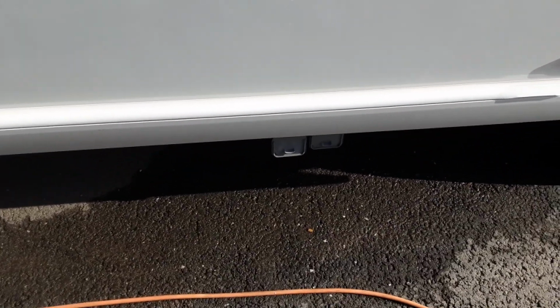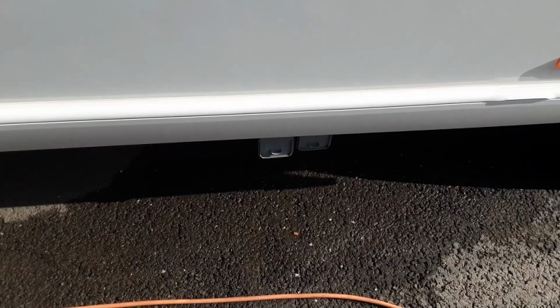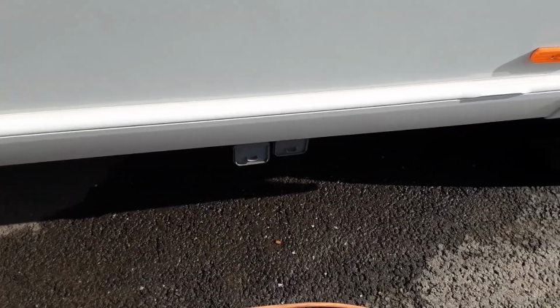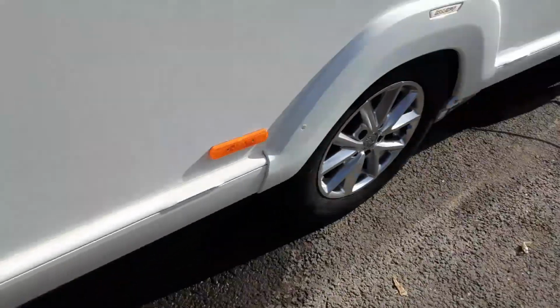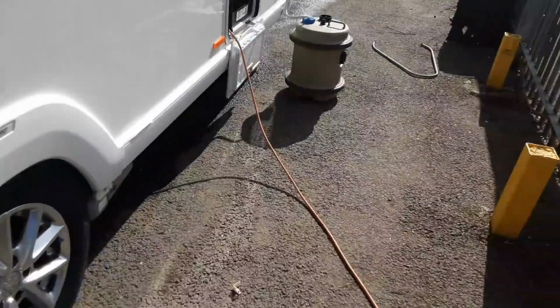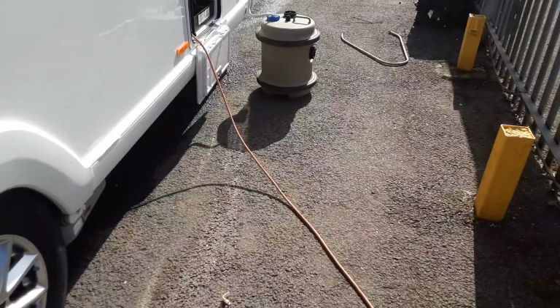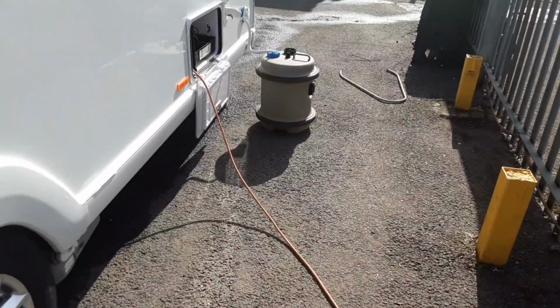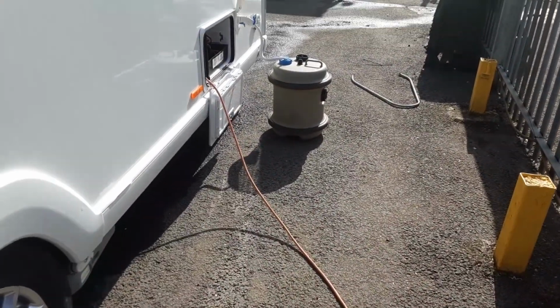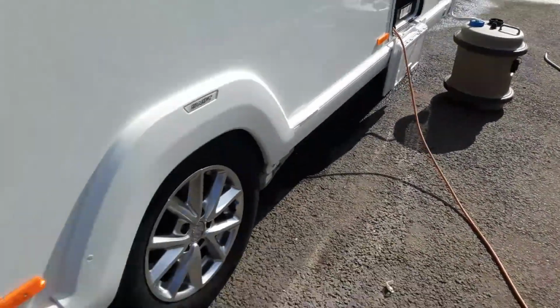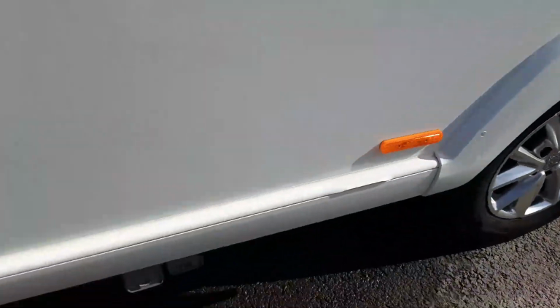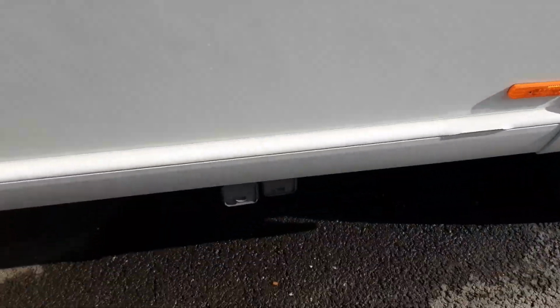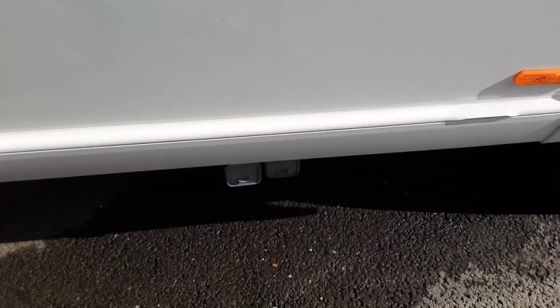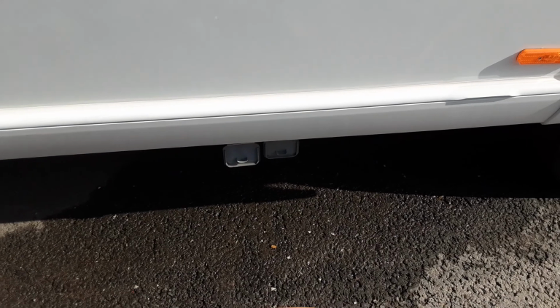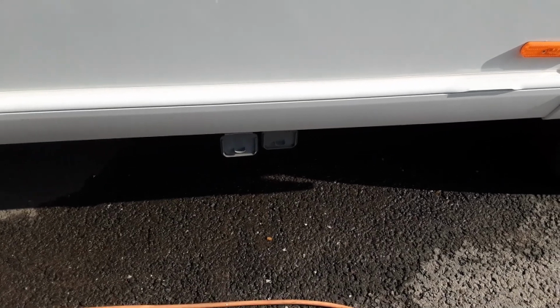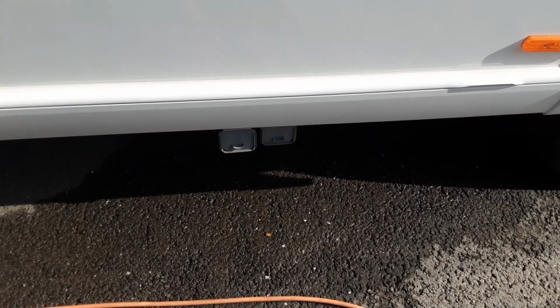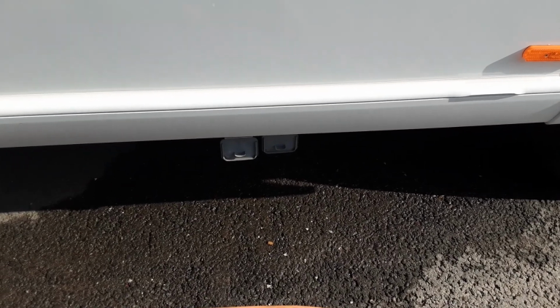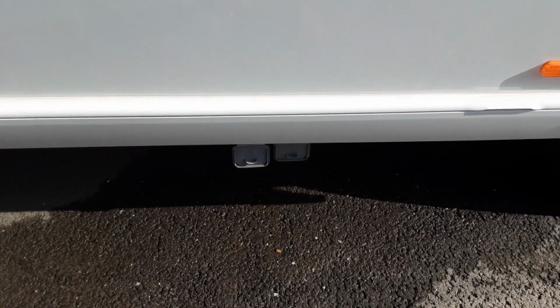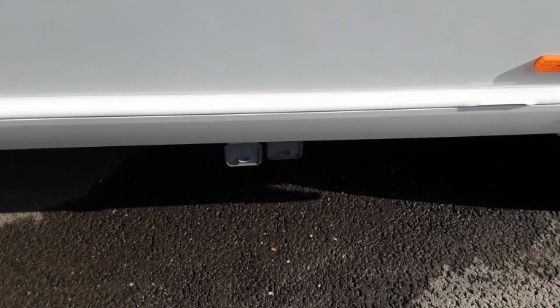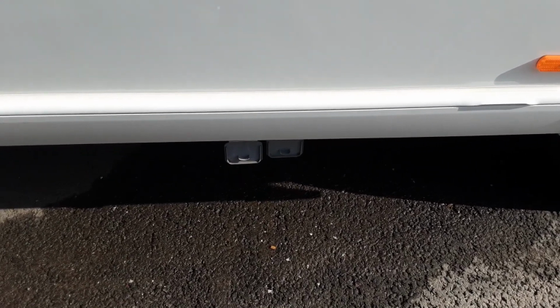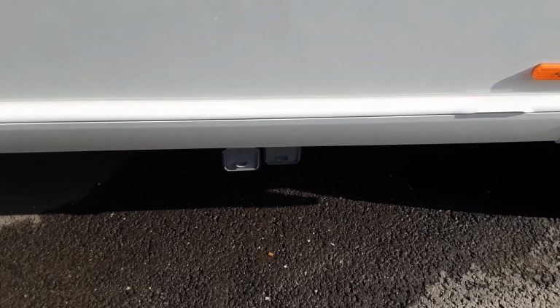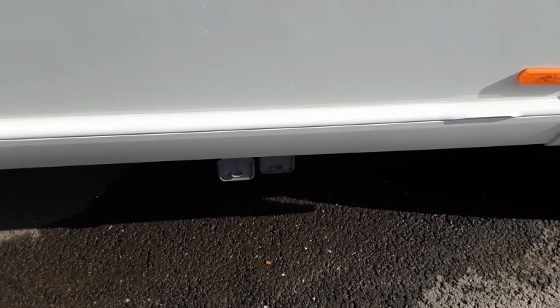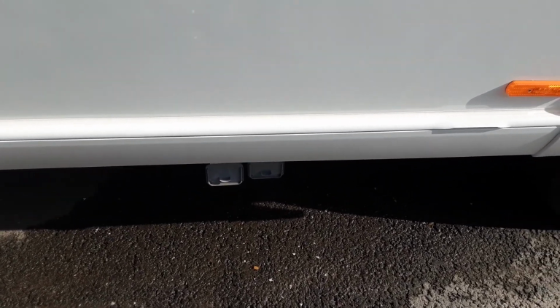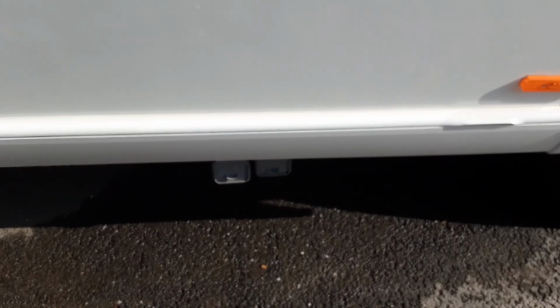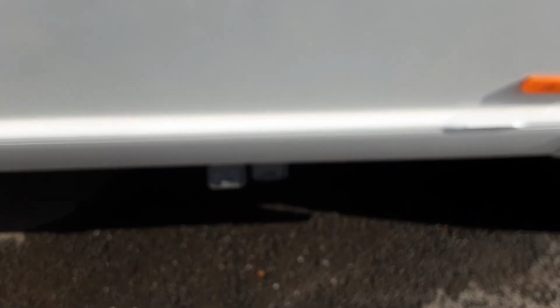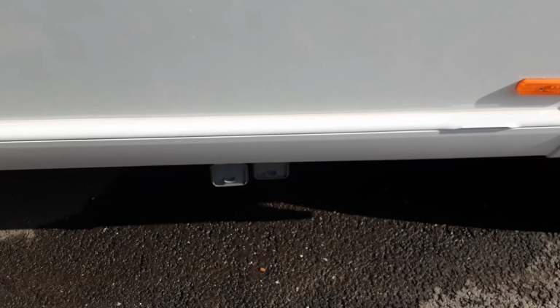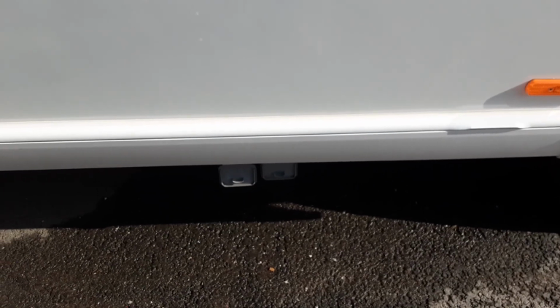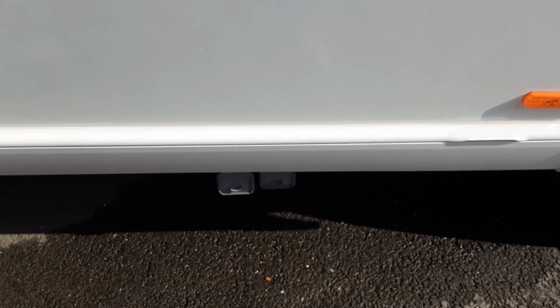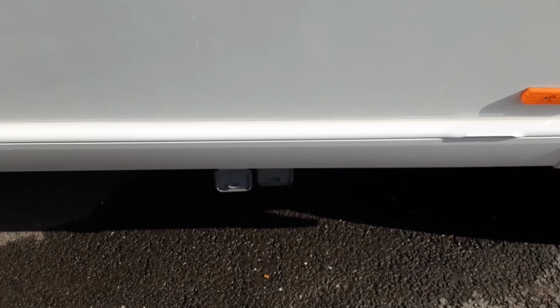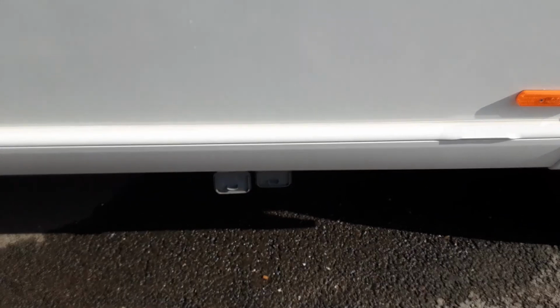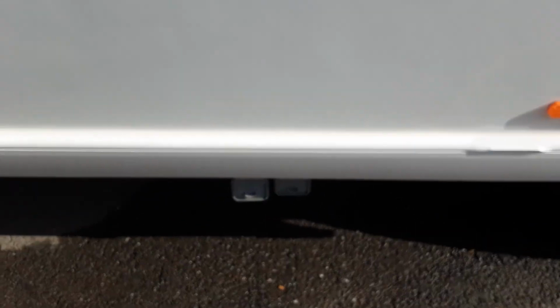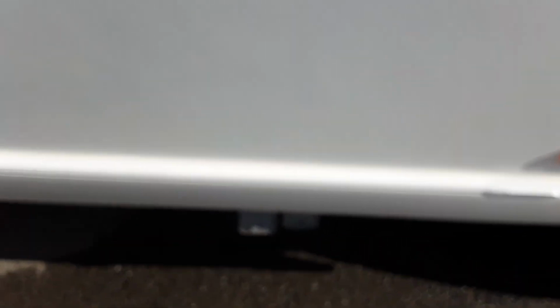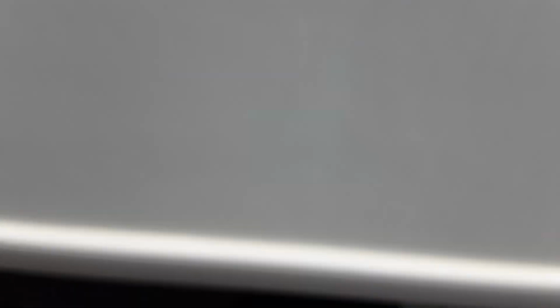Next up we've got our grey waste pipes. The water that goes into the front of the caravan has to come out somewhere, and it comes out through the grey waste pipes on the side of the caravan here. That grey water comes from the shower and the sinks, not from the toilet facilities on board the van.